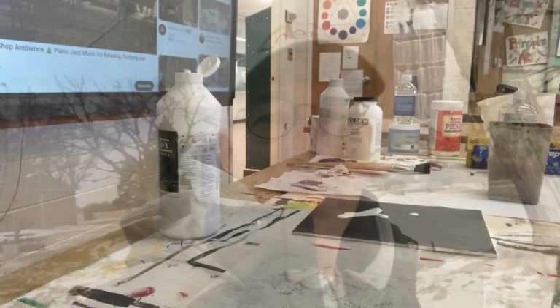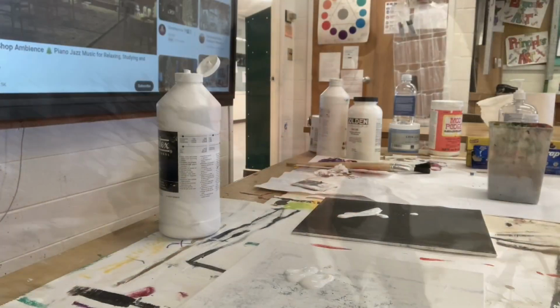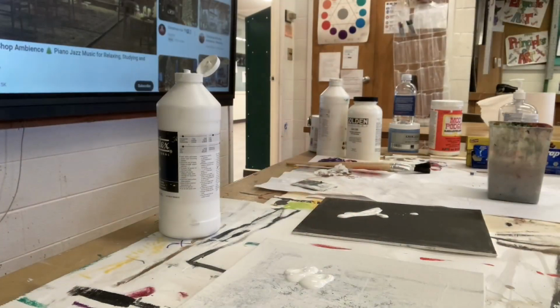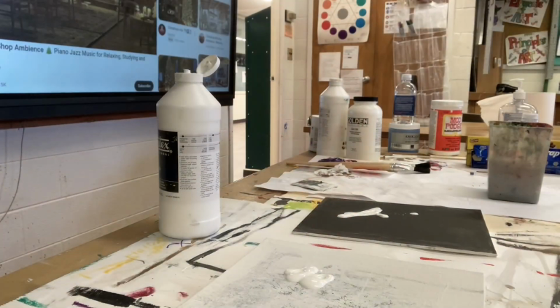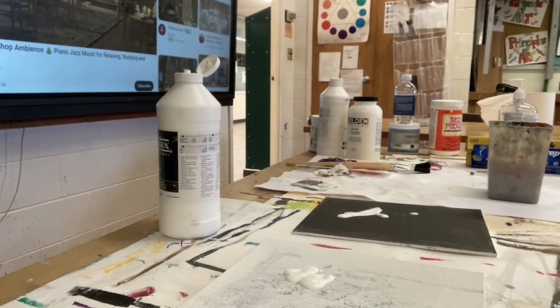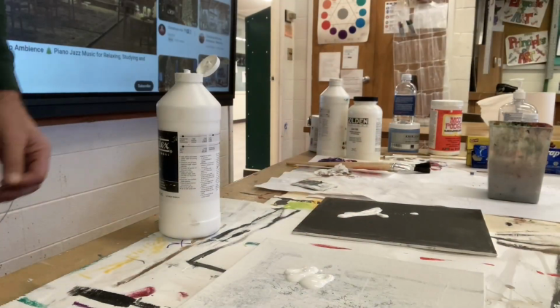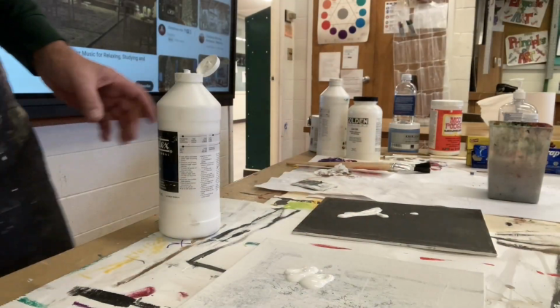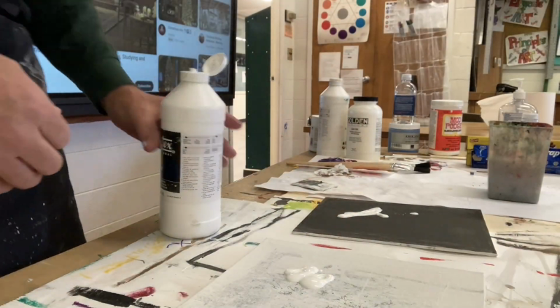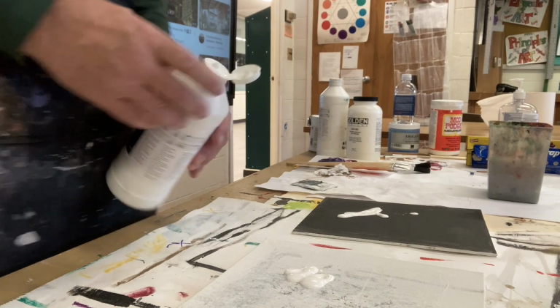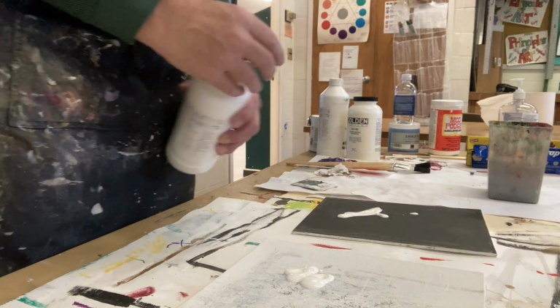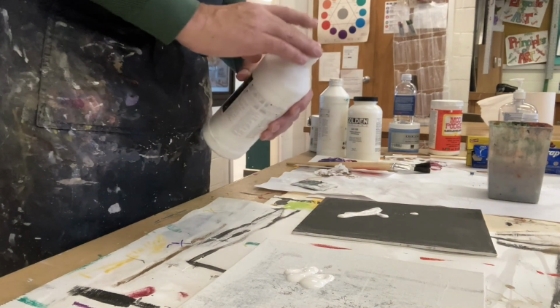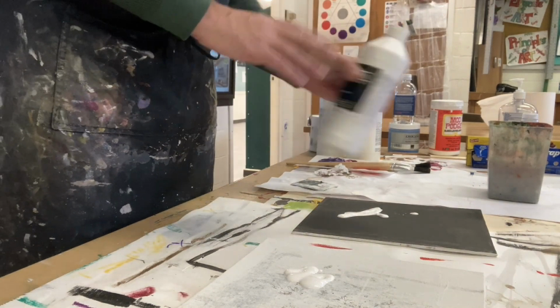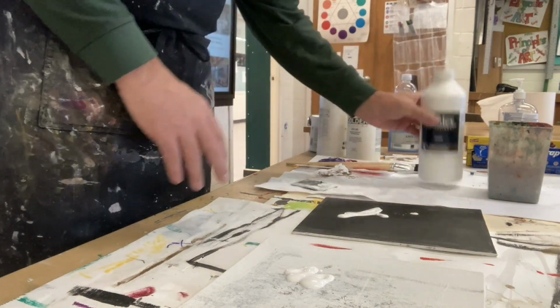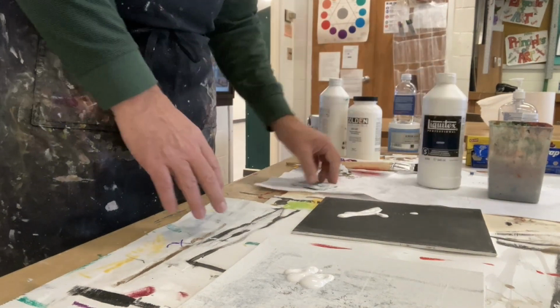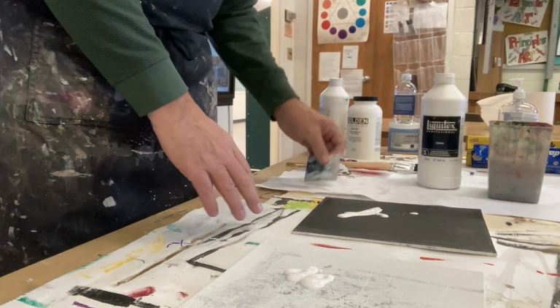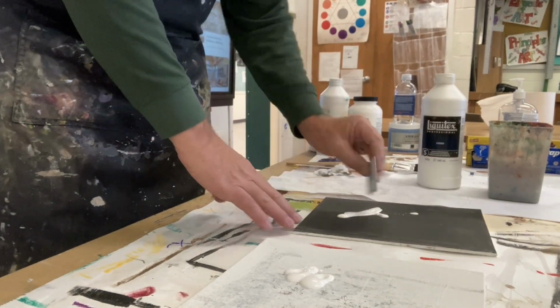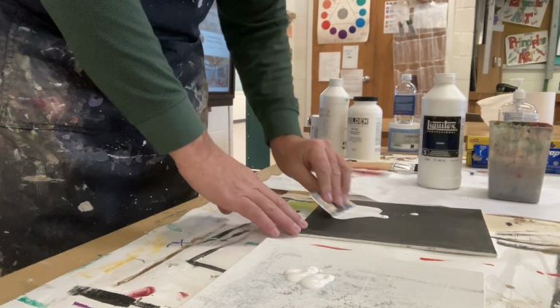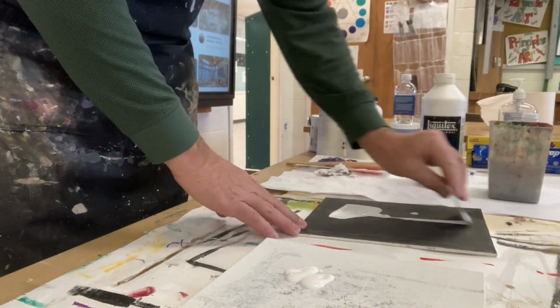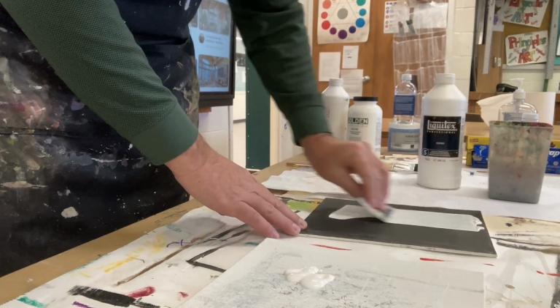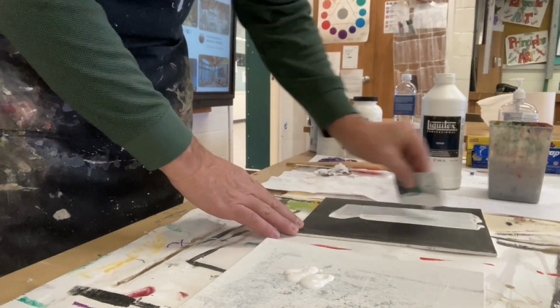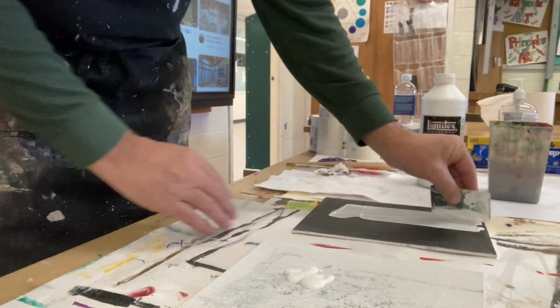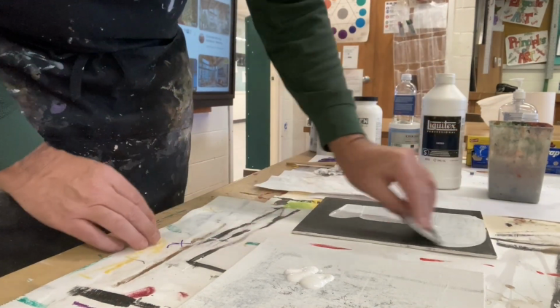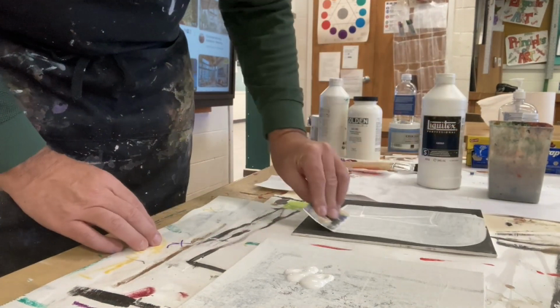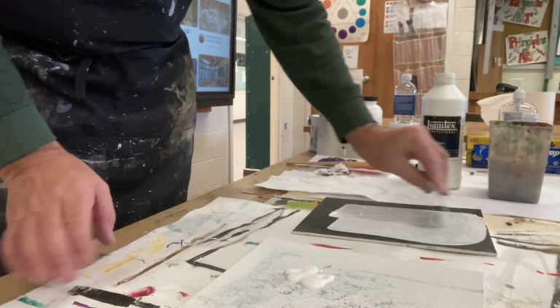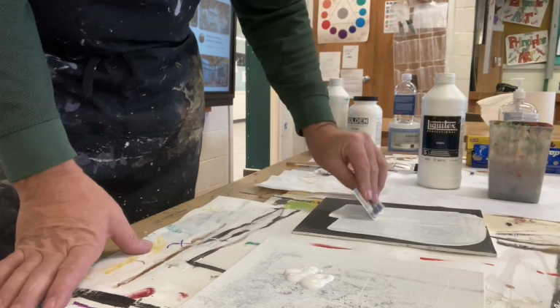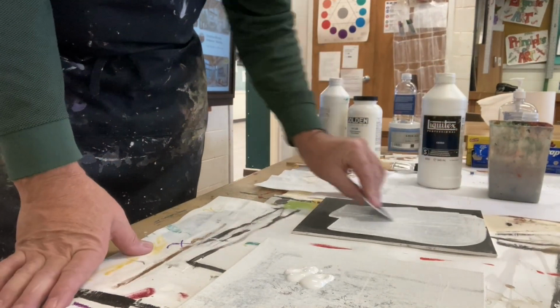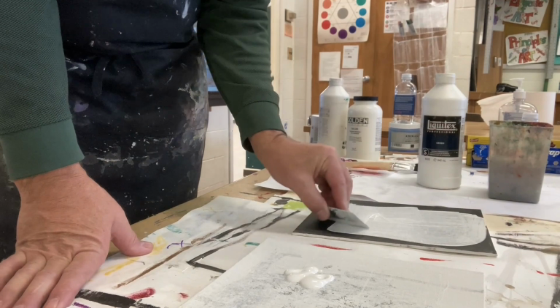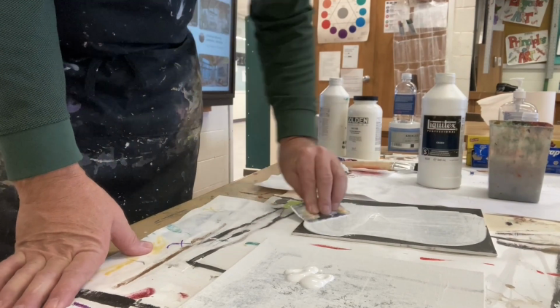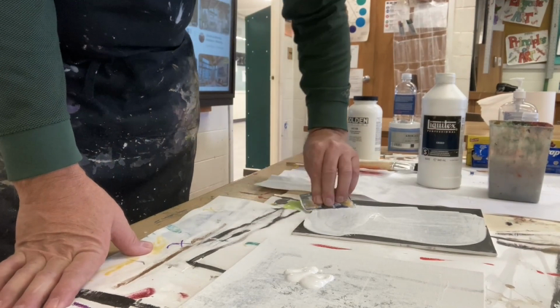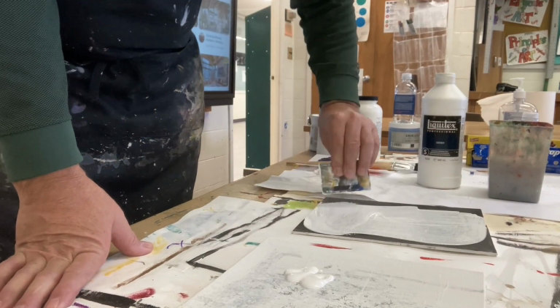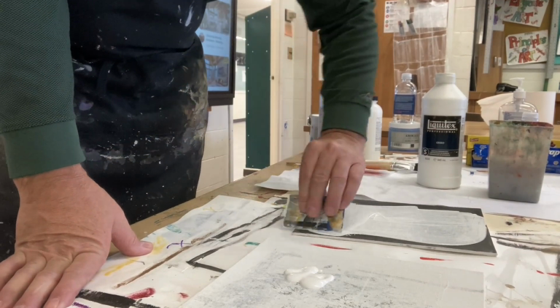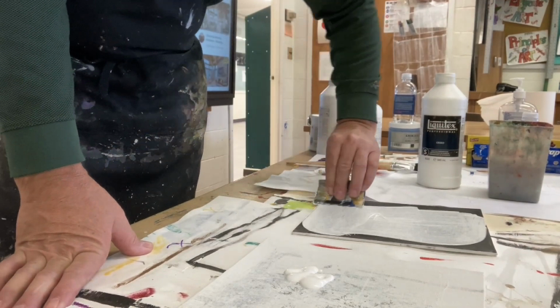I apologize for the sound quality on this. My microphone stopped working so I had to put something together on my phone. But anyway, here we go.